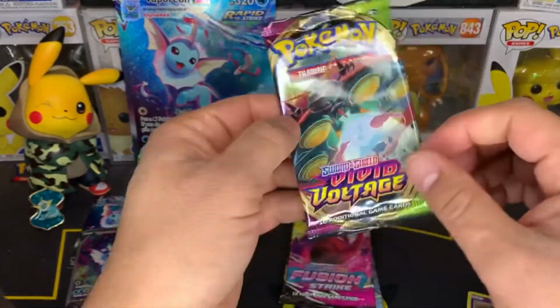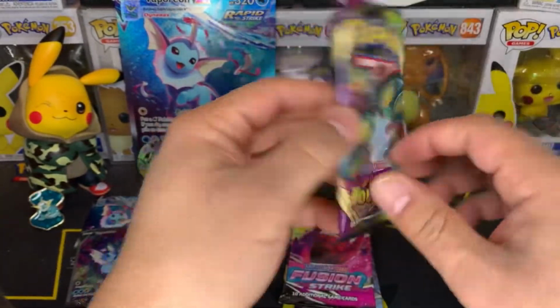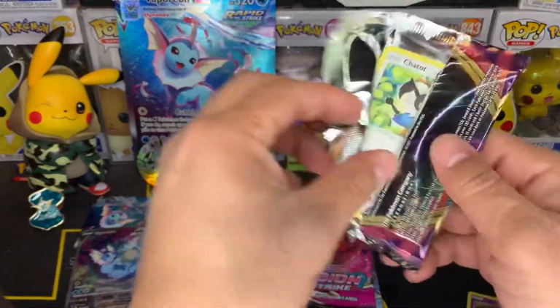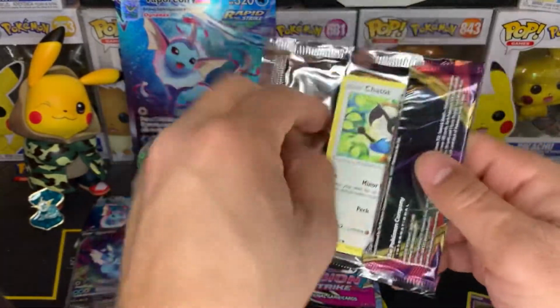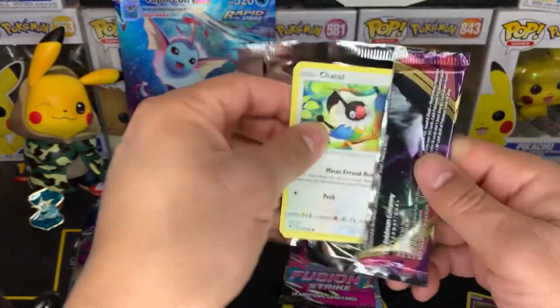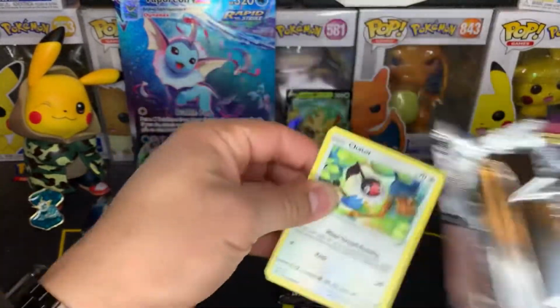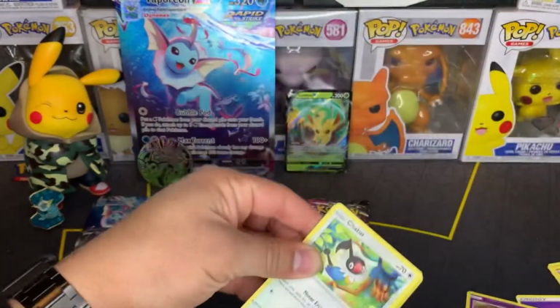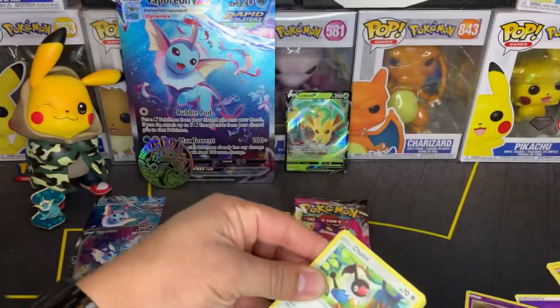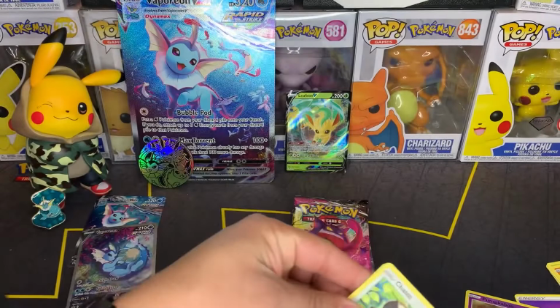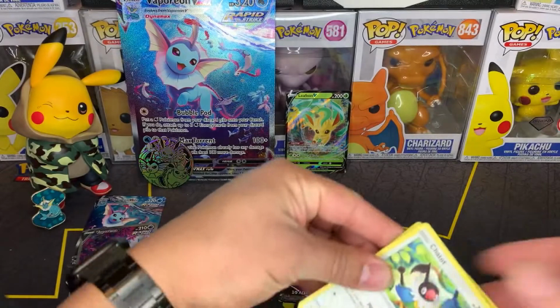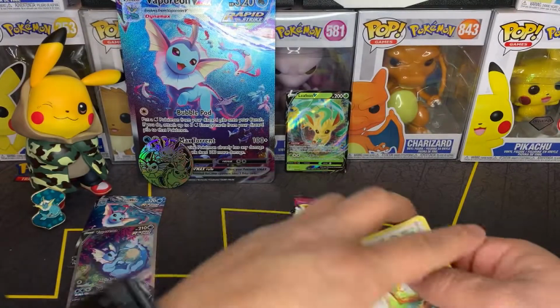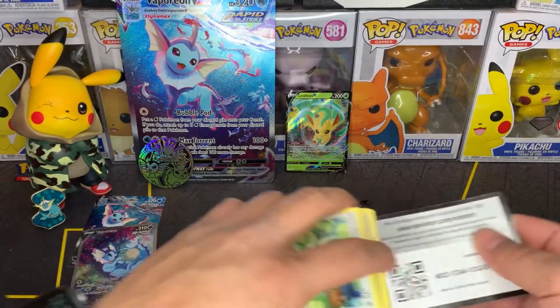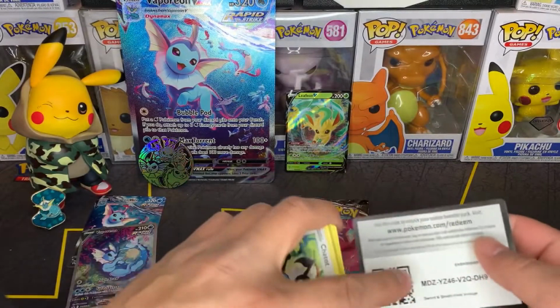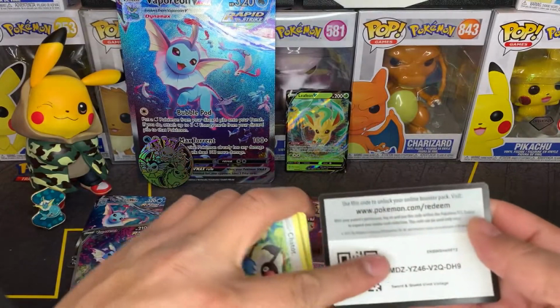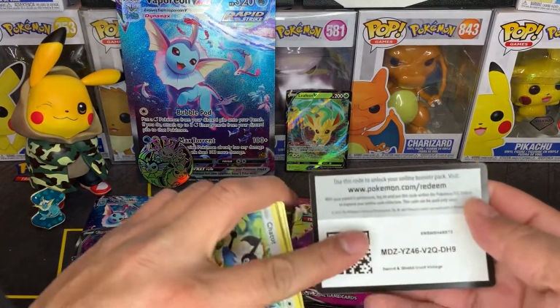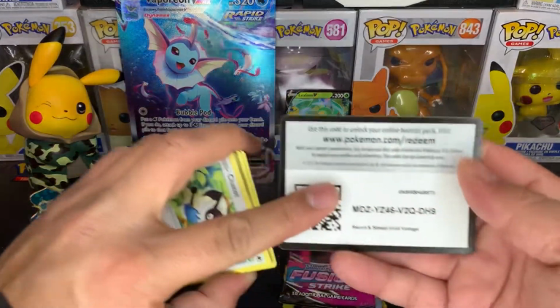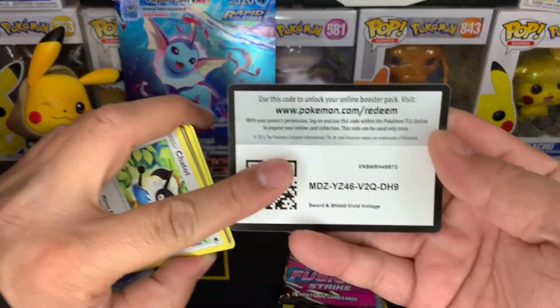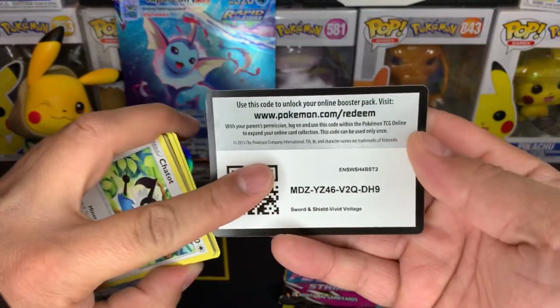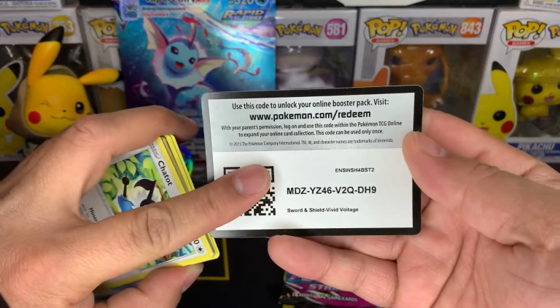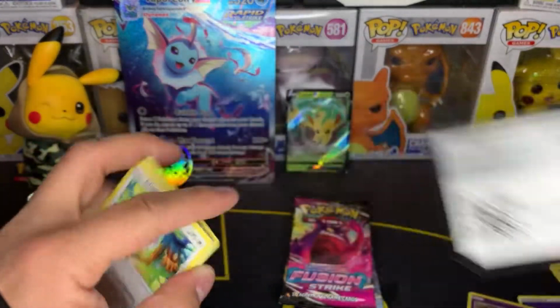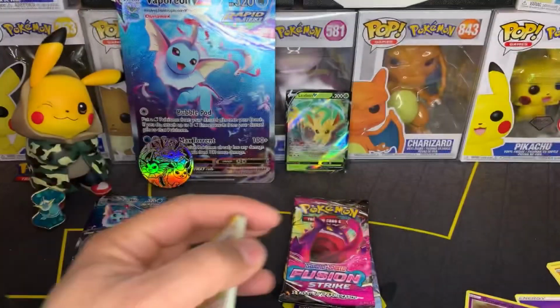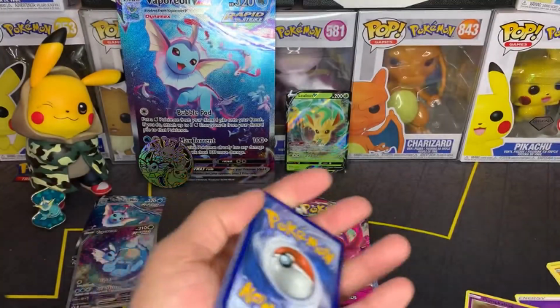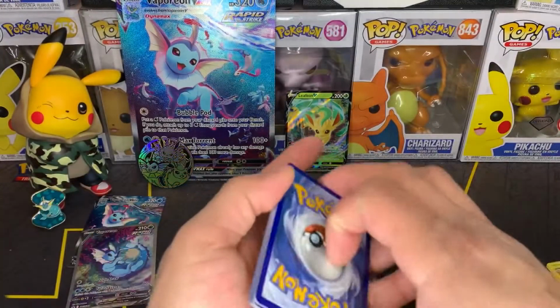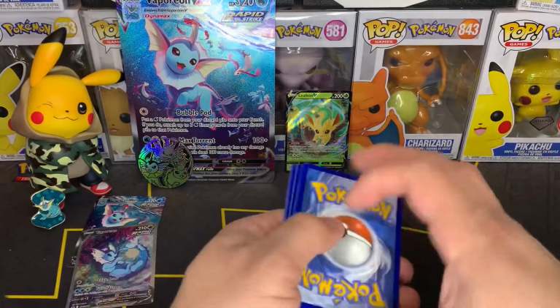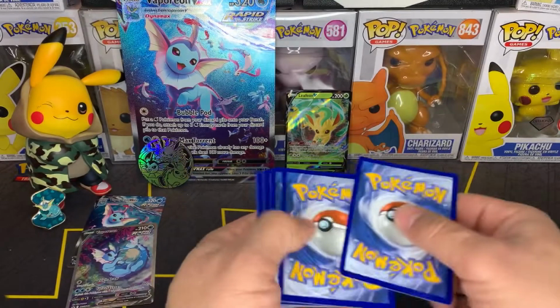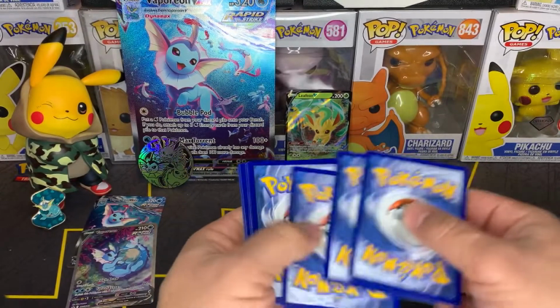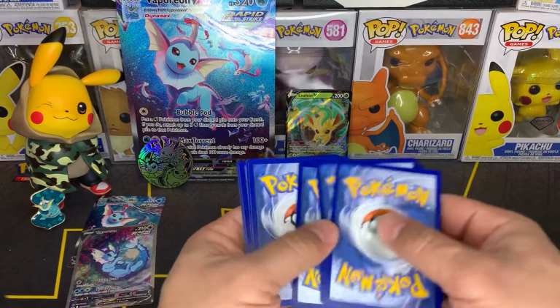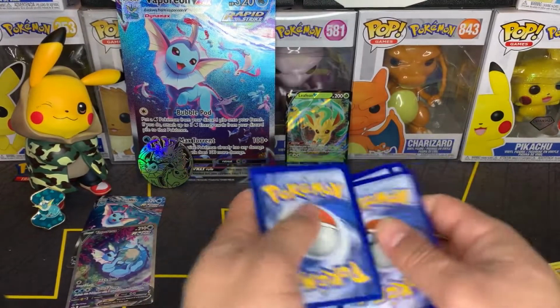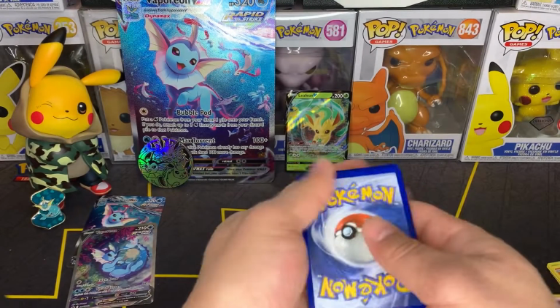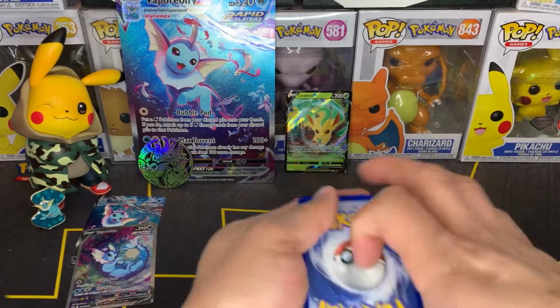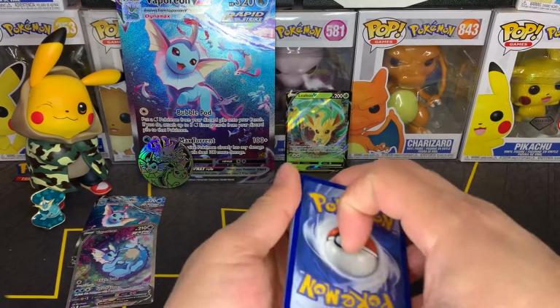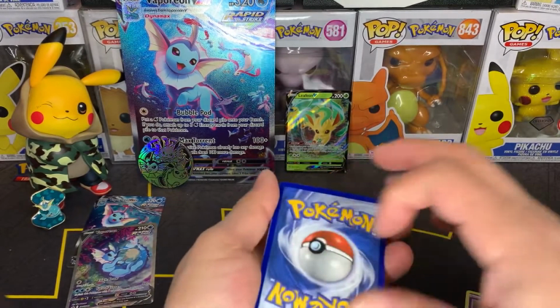Vivid Voltage. I think it might be my first Leafeon V — I'm not sure, maybe the third. We should check after the video.